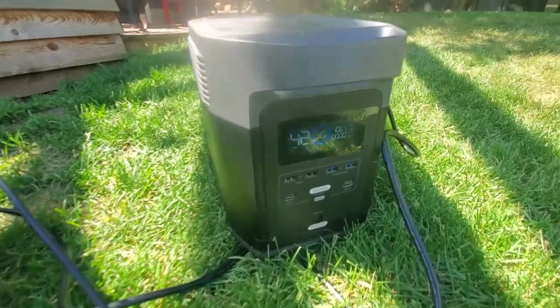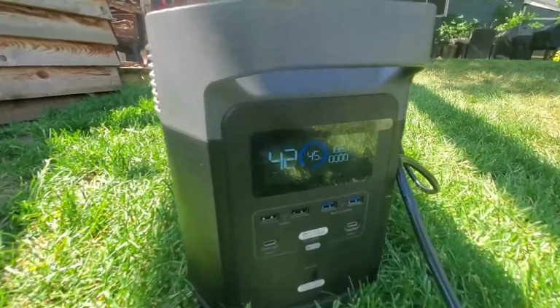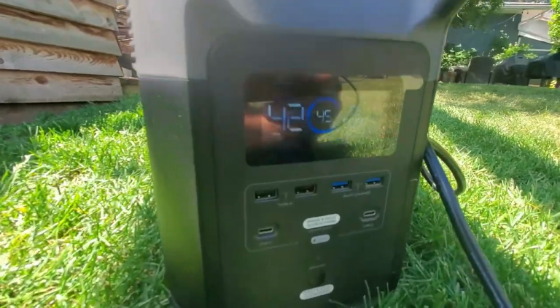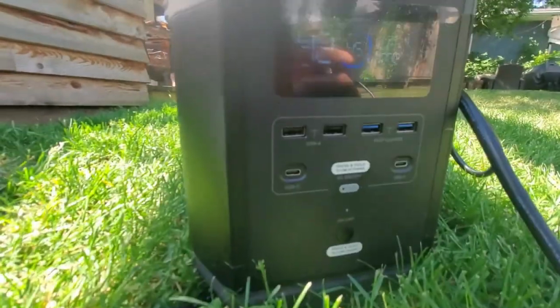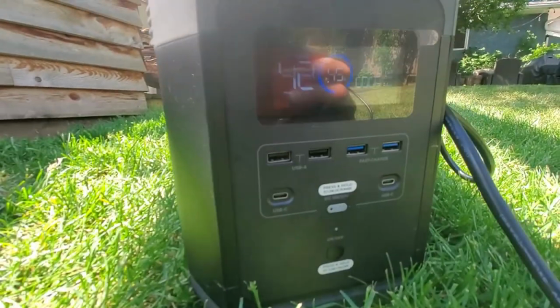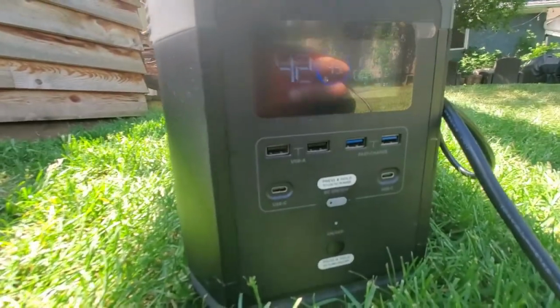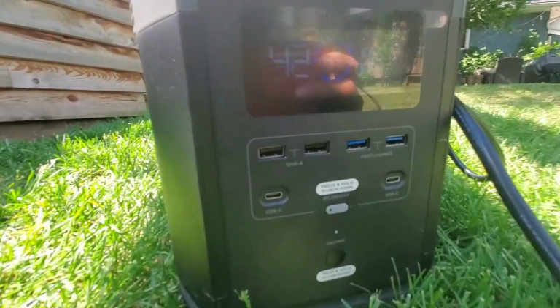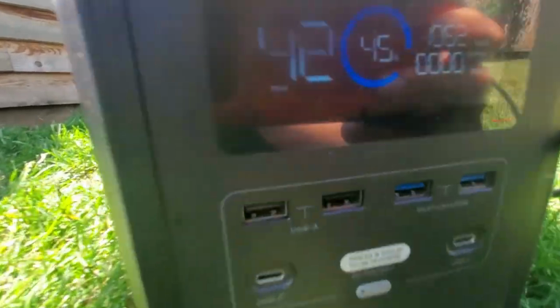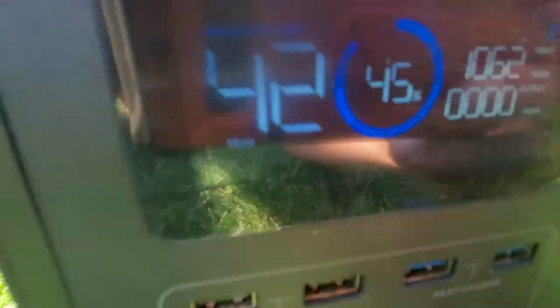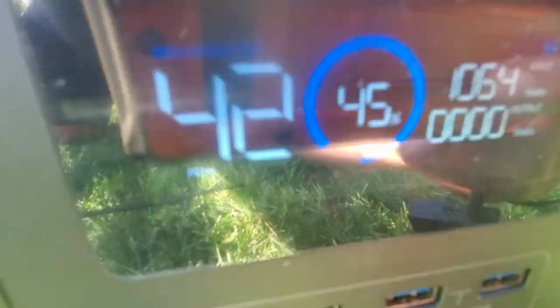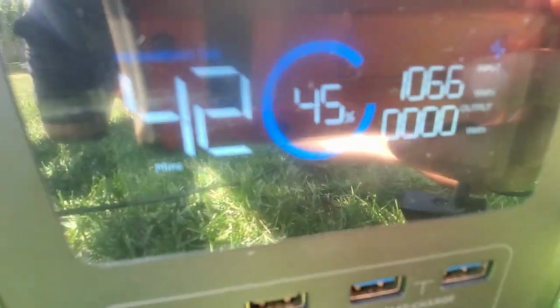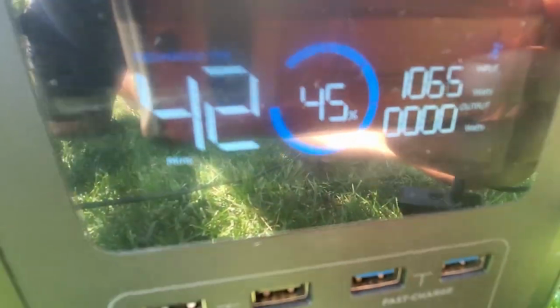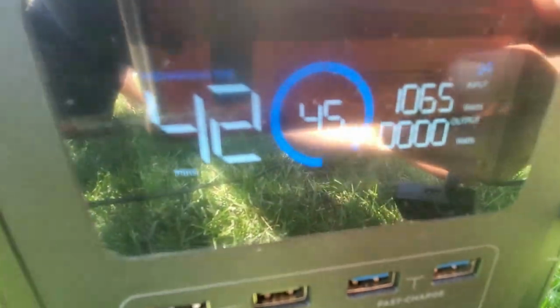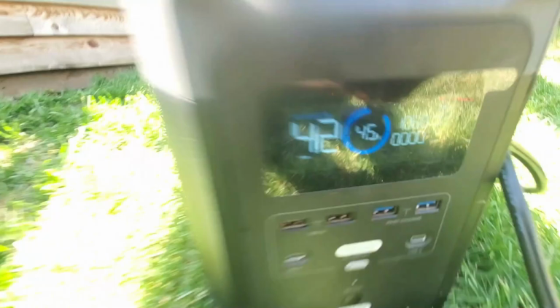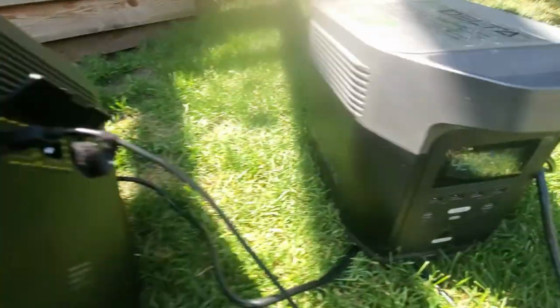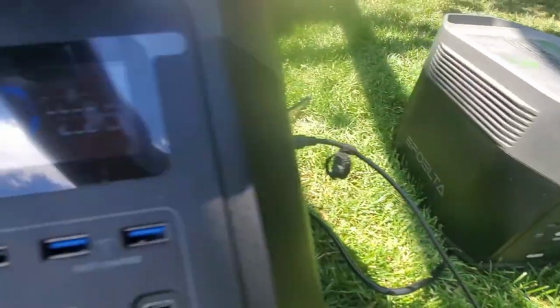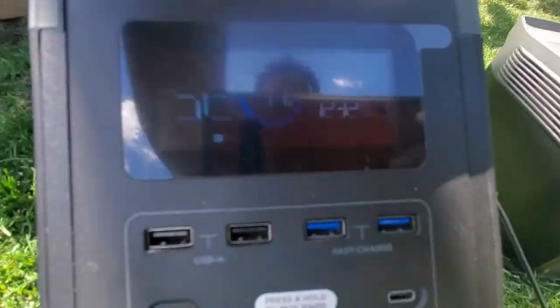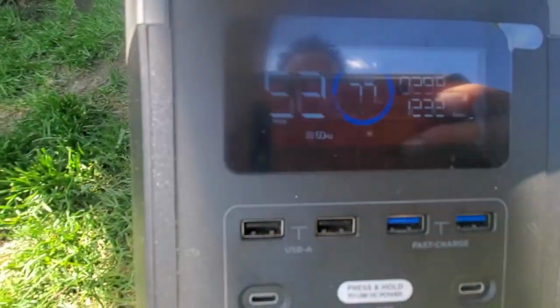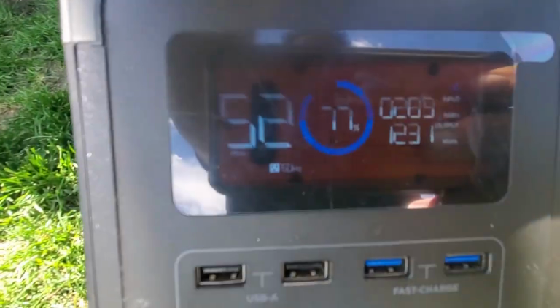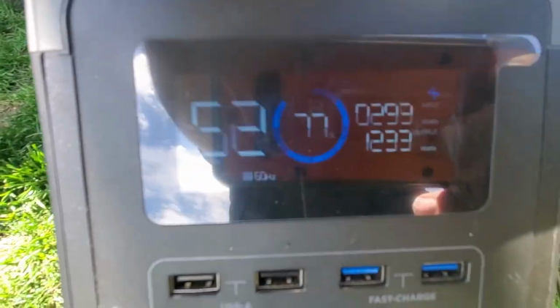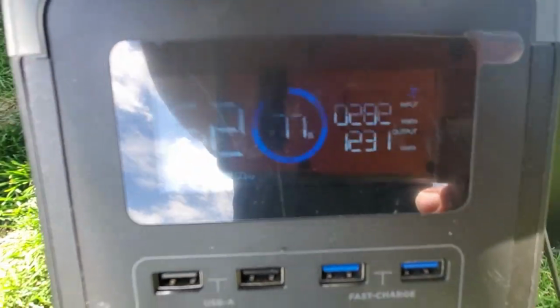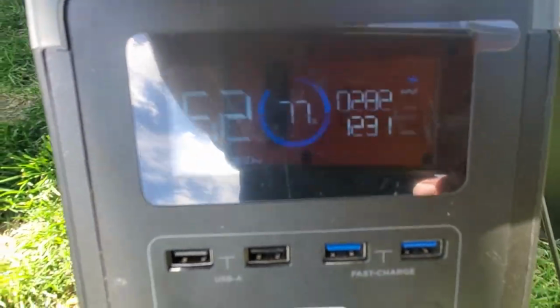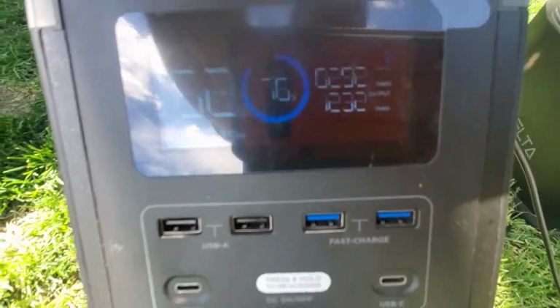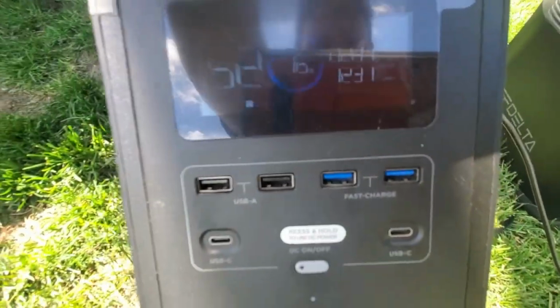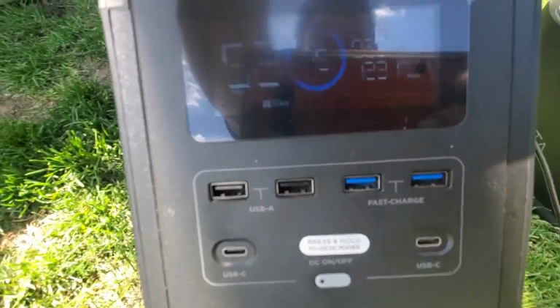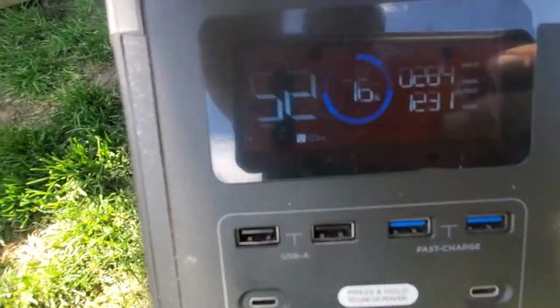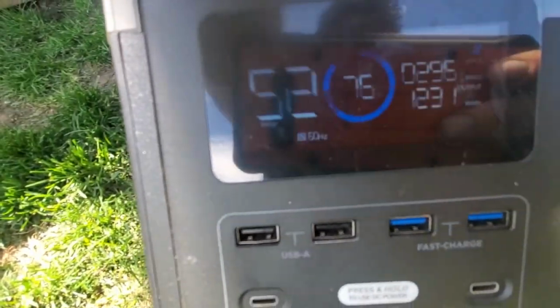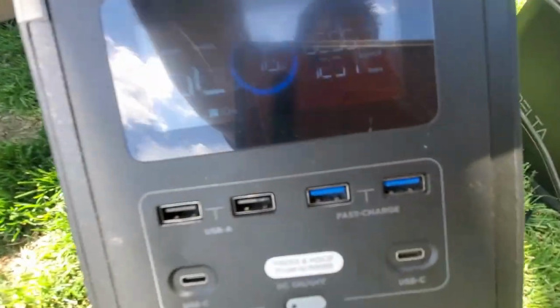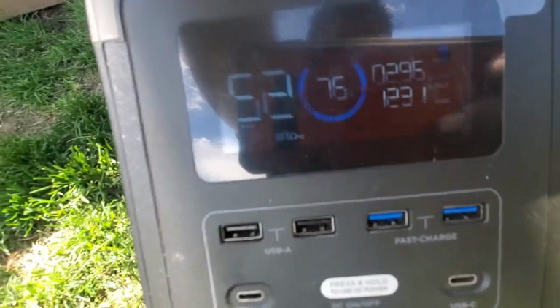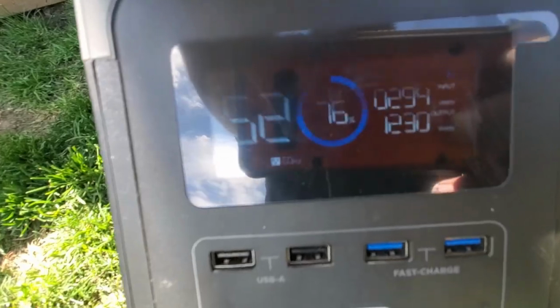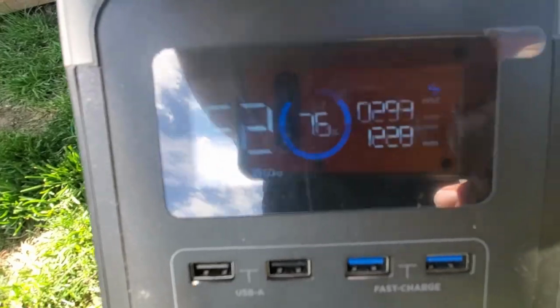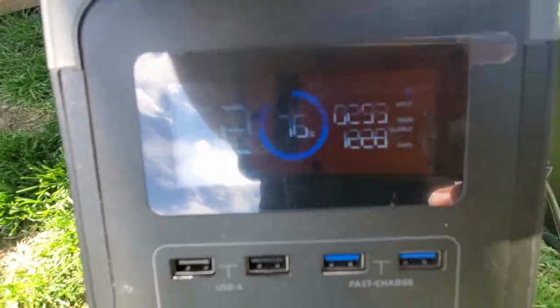42 minutes left for this EcoFlow right here to be fully charged, and the other one says 52 minutes. That's not an entirely accurate reading because it doesn't know how long the other one's going to draw power for, but it gives you a rough idea.